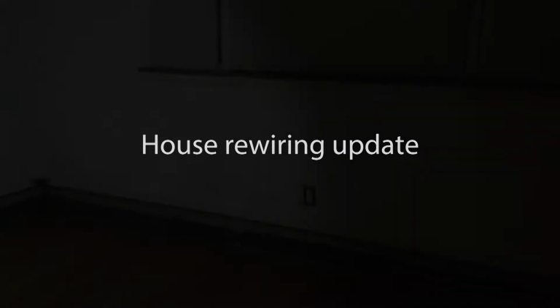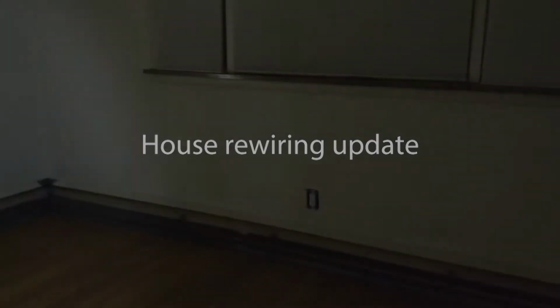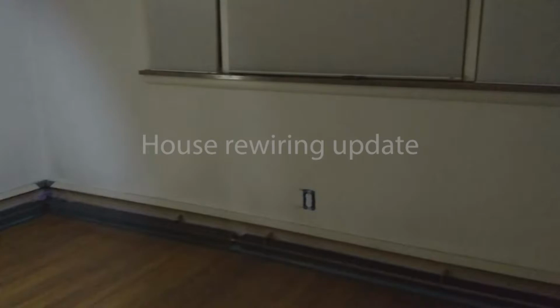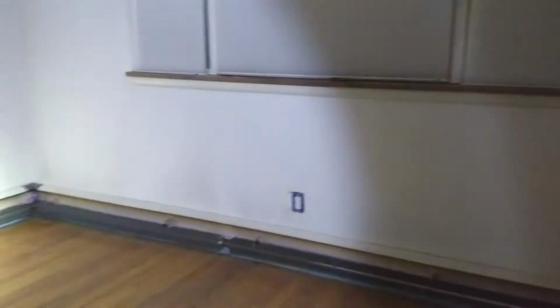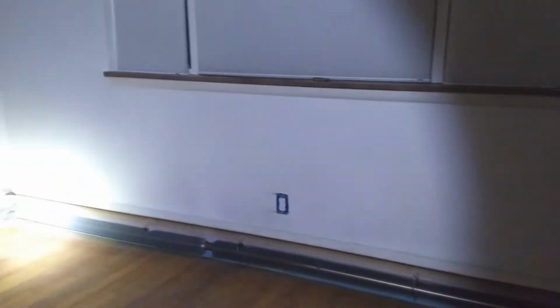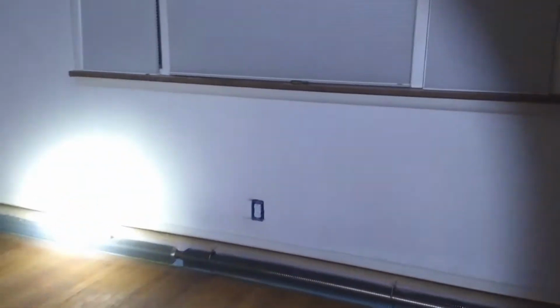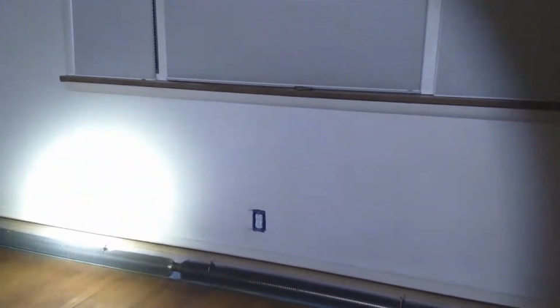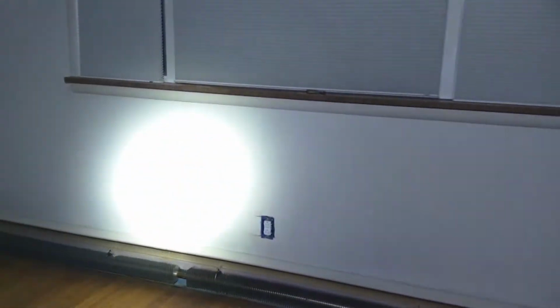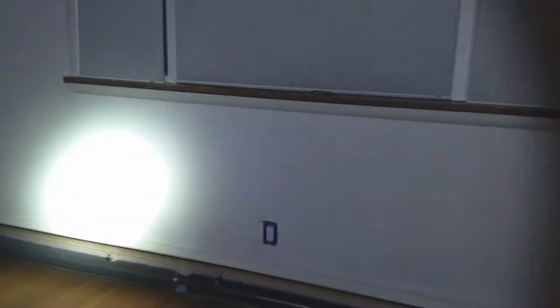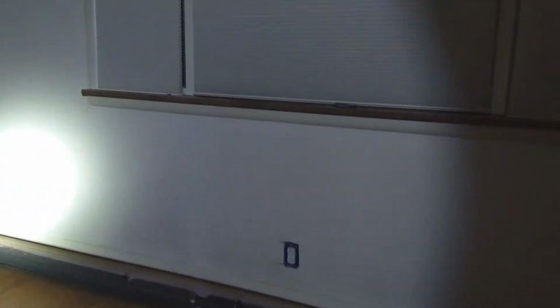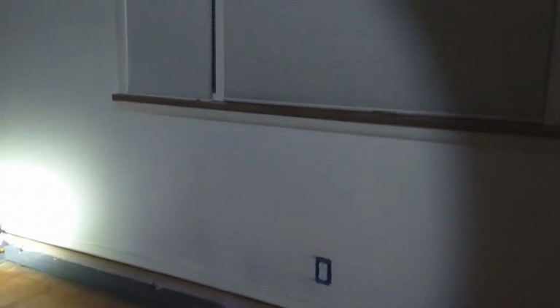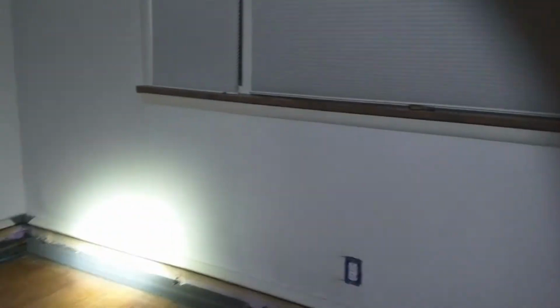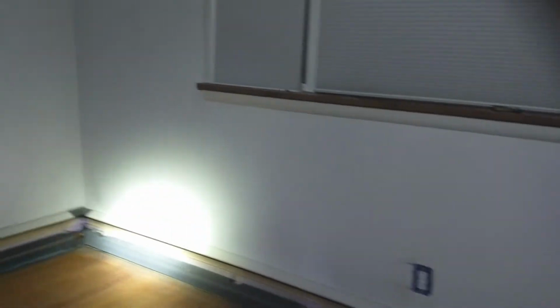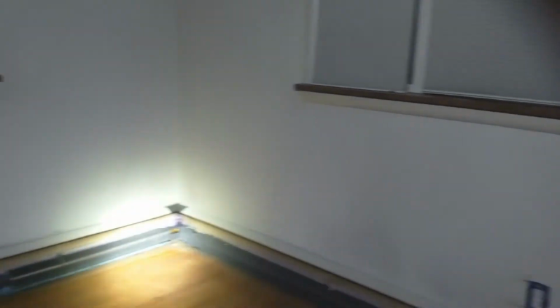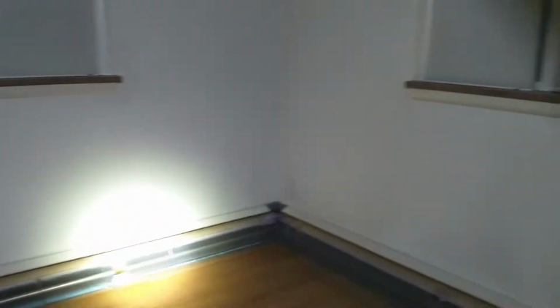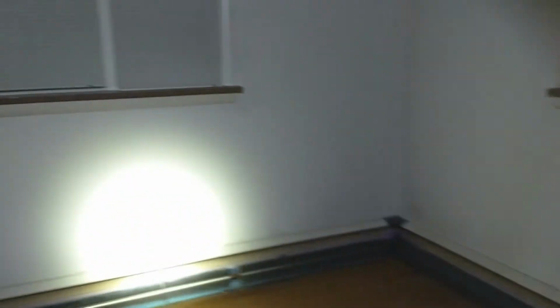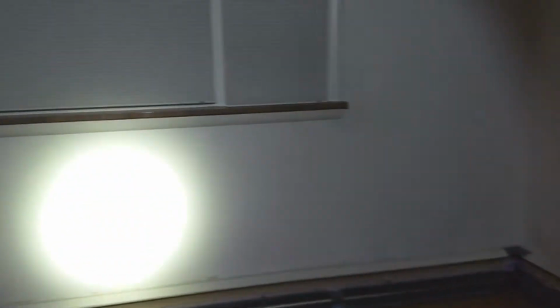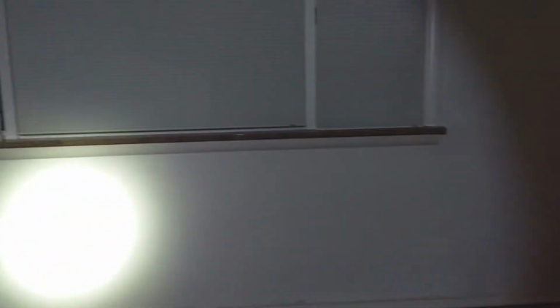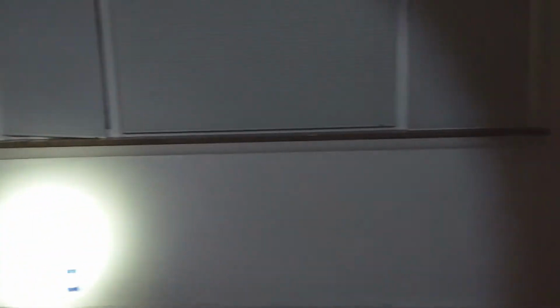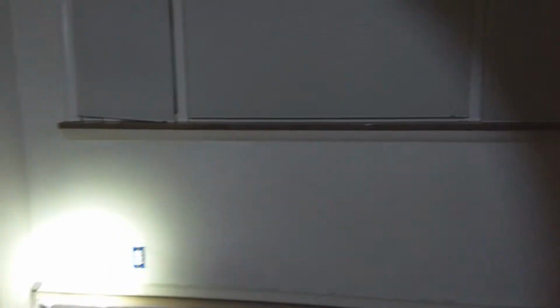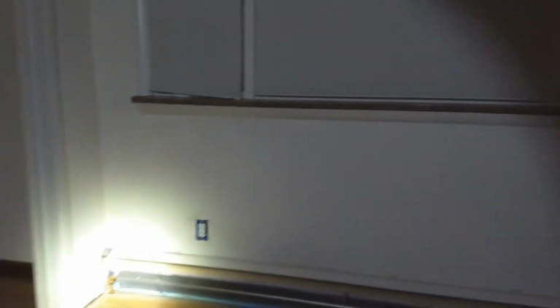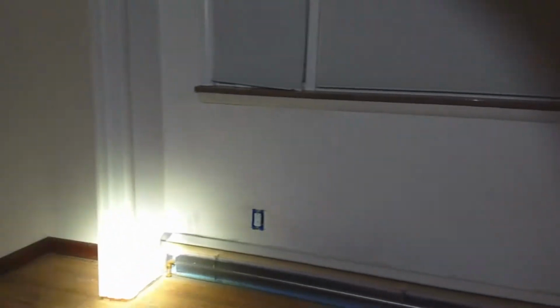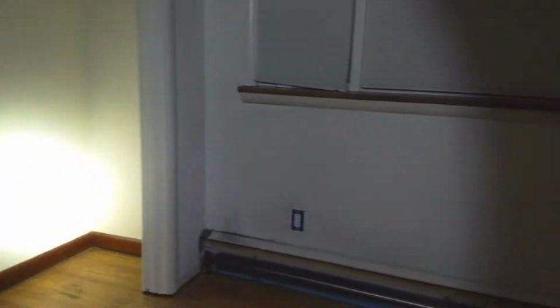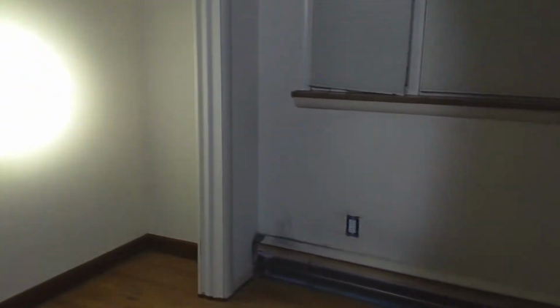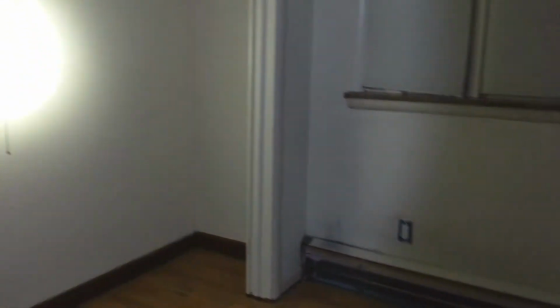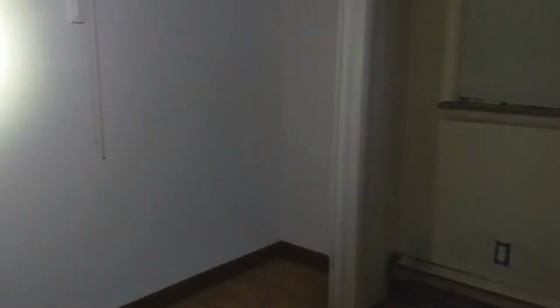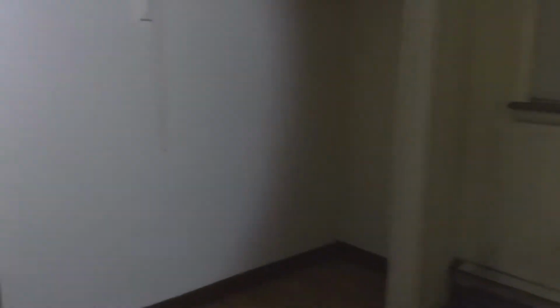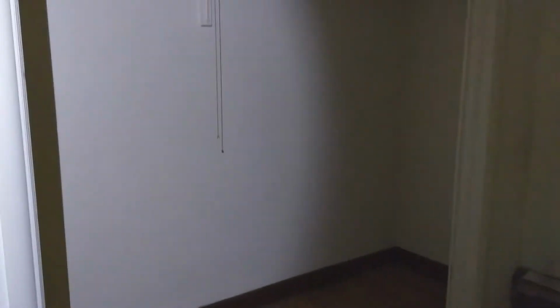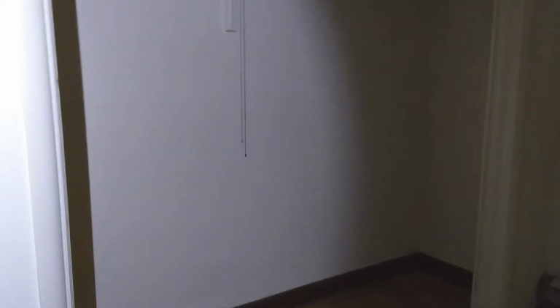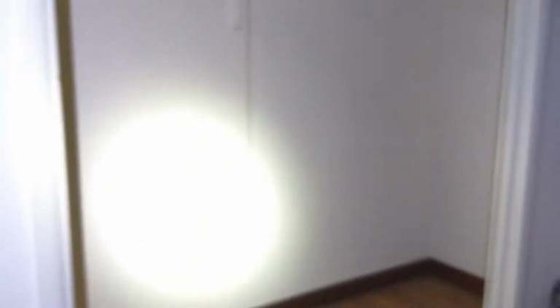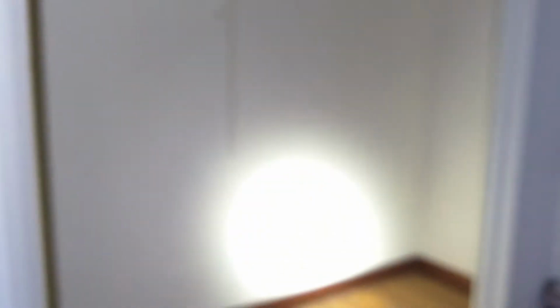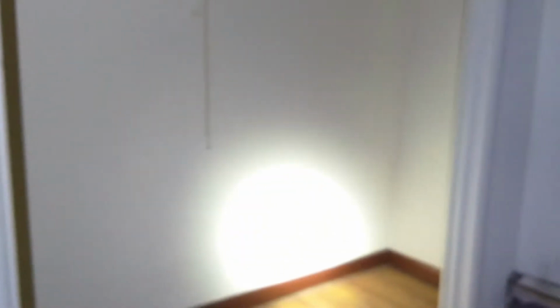Hey everybody, welcome back to Mrs. Rattlecam's House. I am James and this is a week or weeks in review.